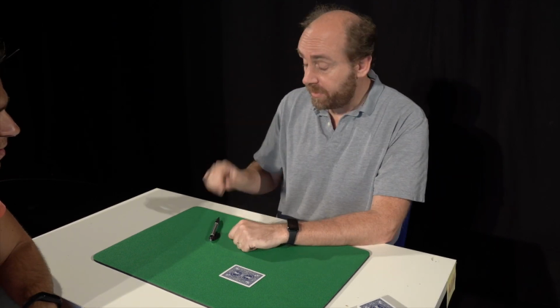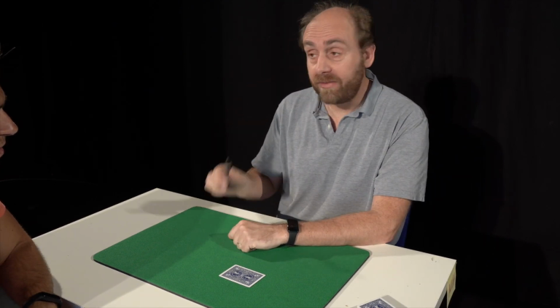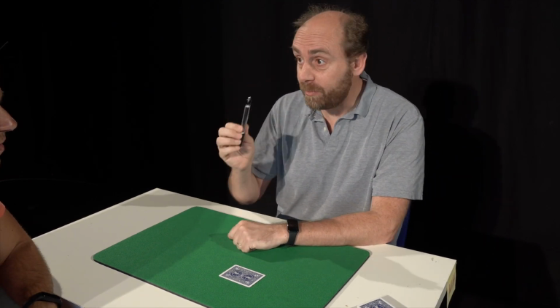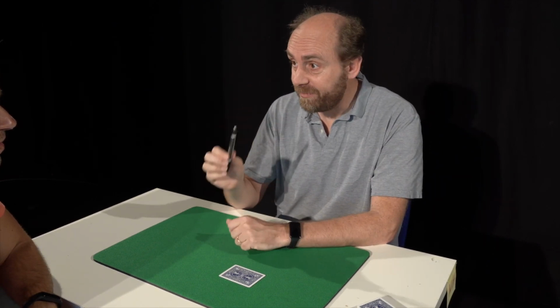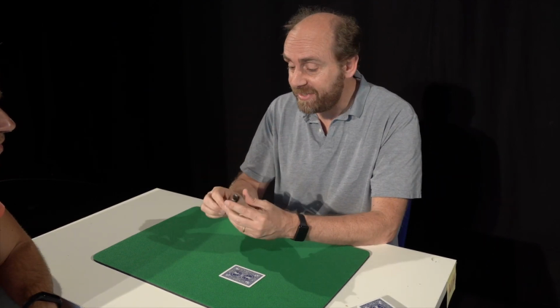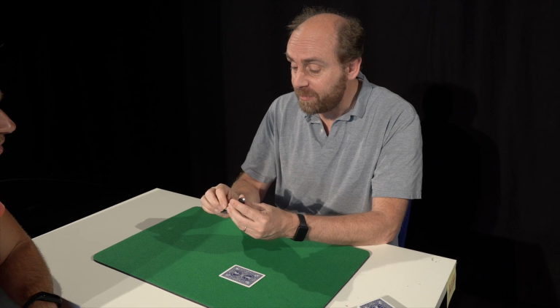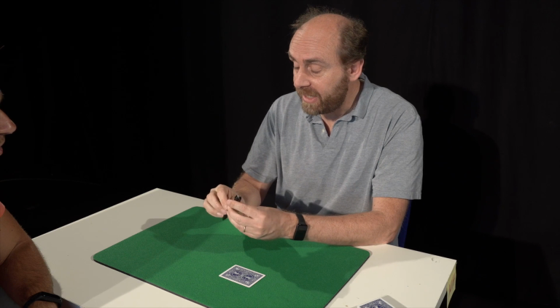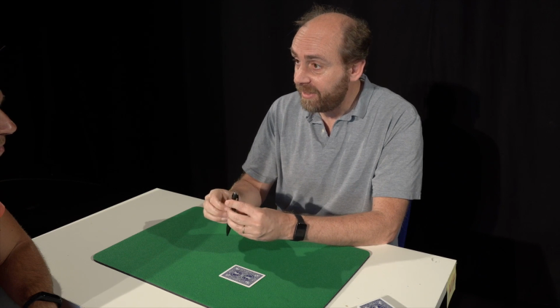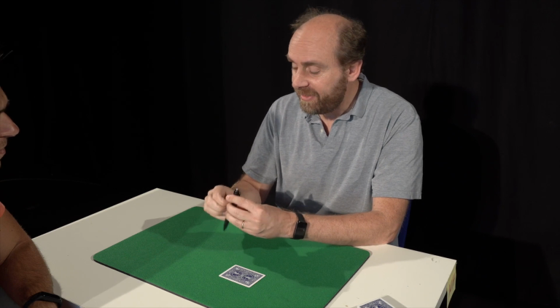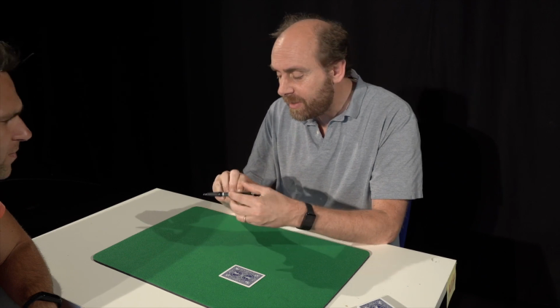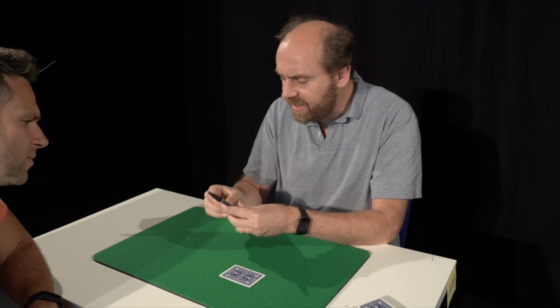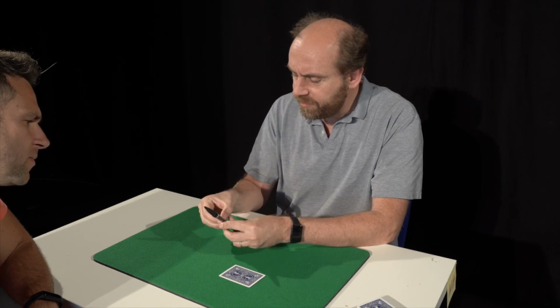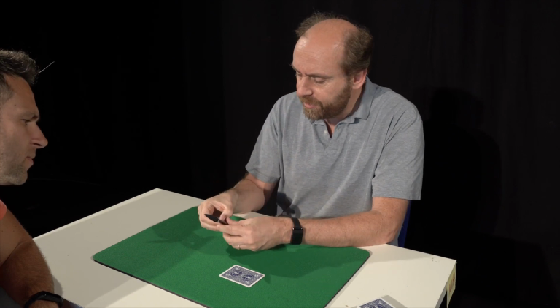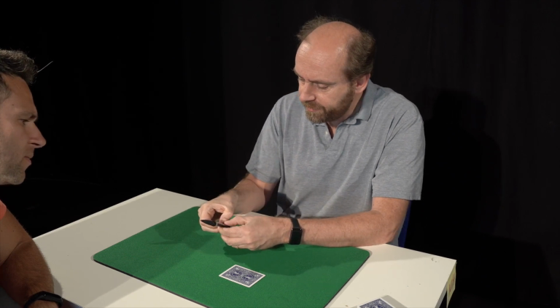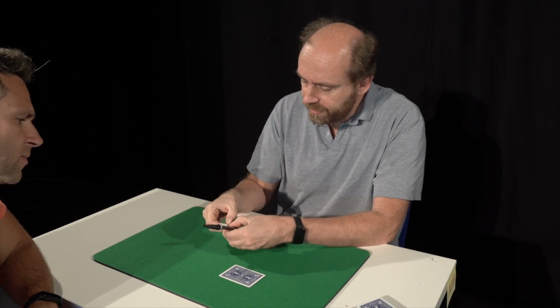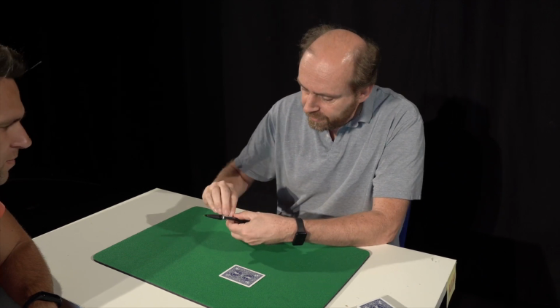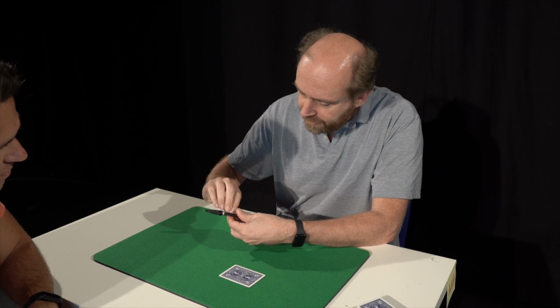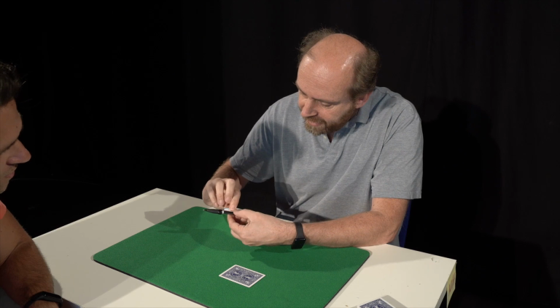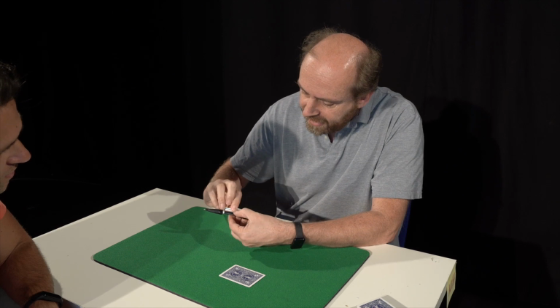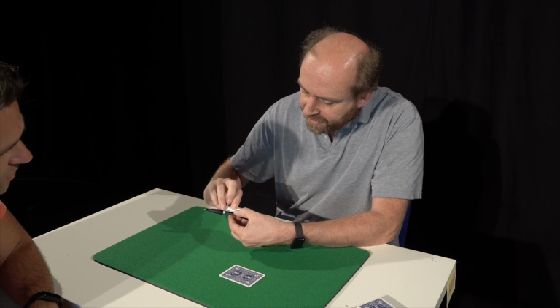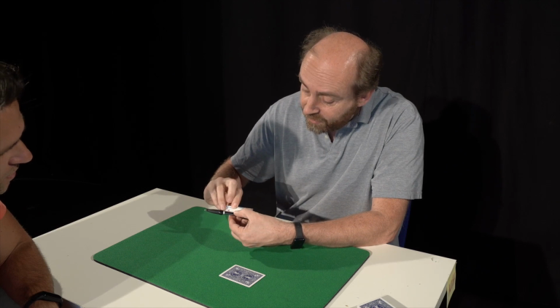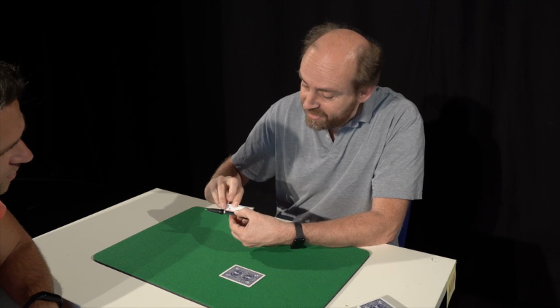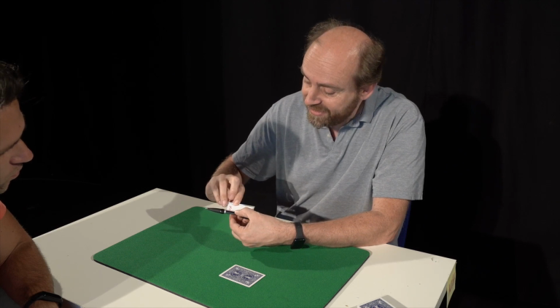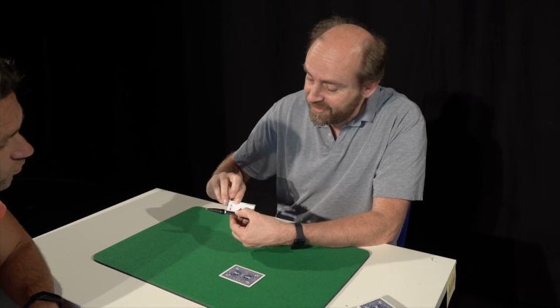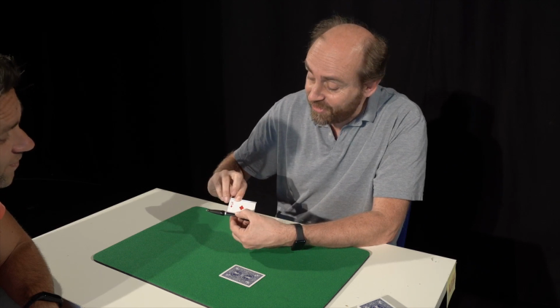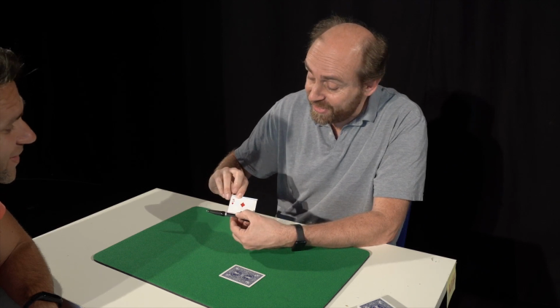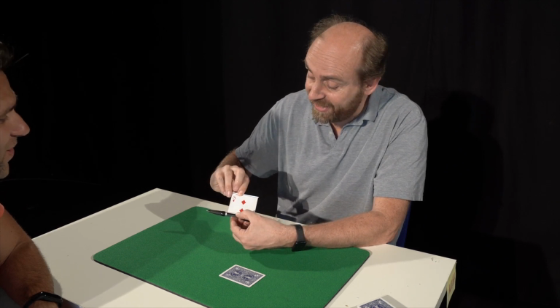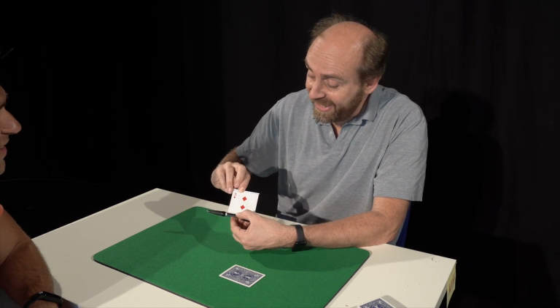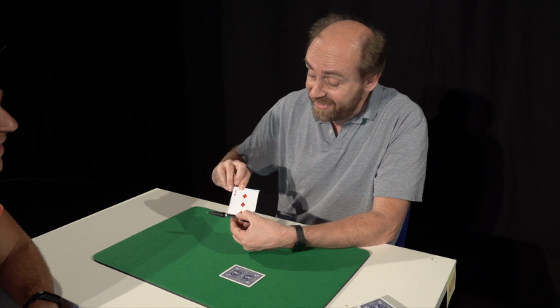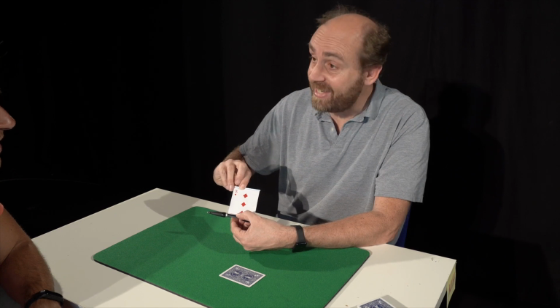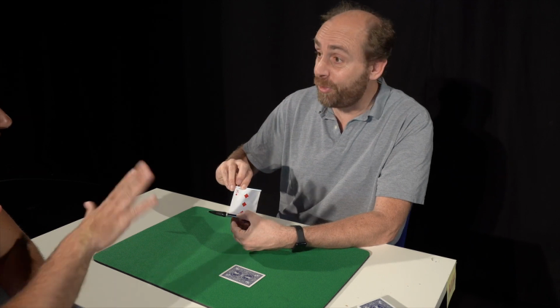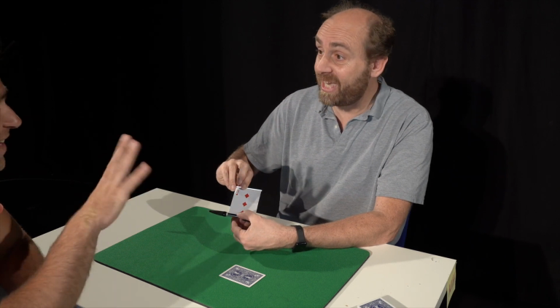But here I have a magic pen, and inside this magic pen something is hidden. Look — there is a message, there is a printed card, and it's exactly the three of diamonds.